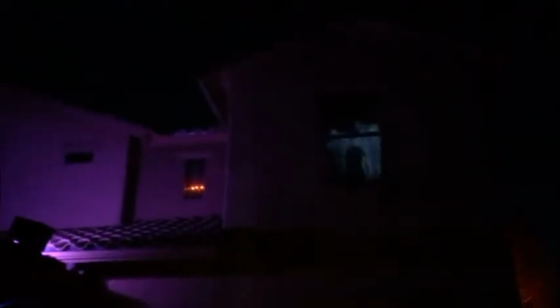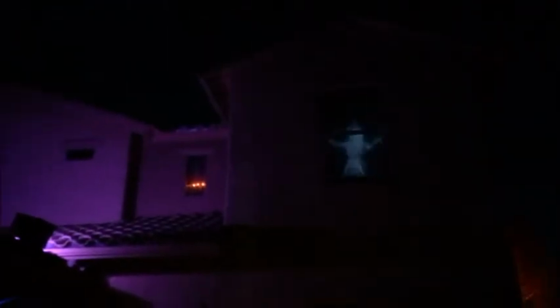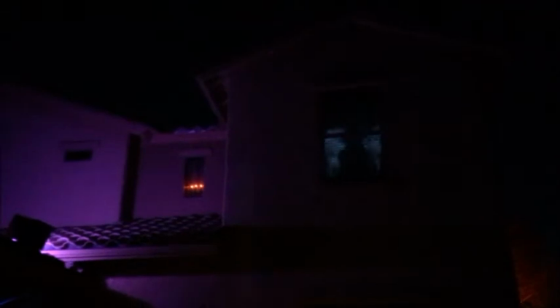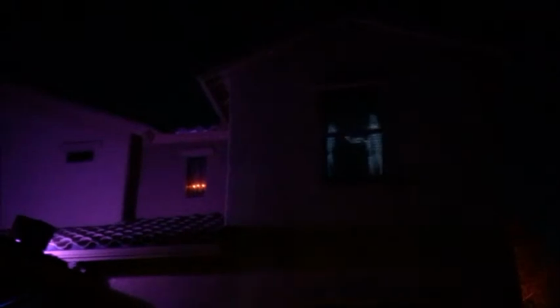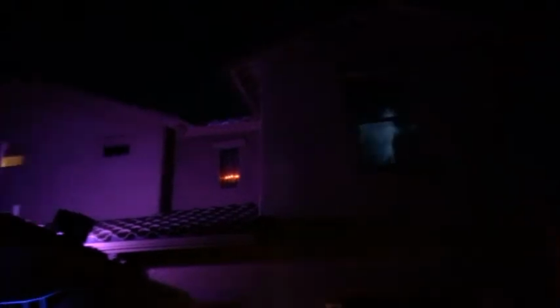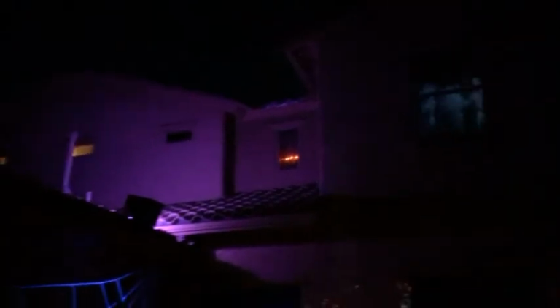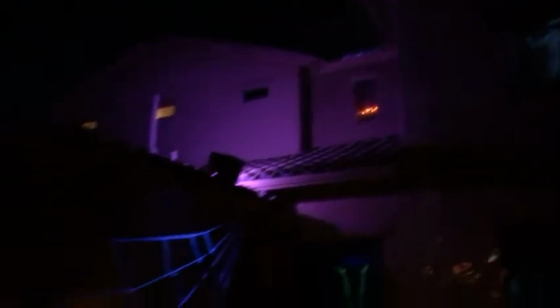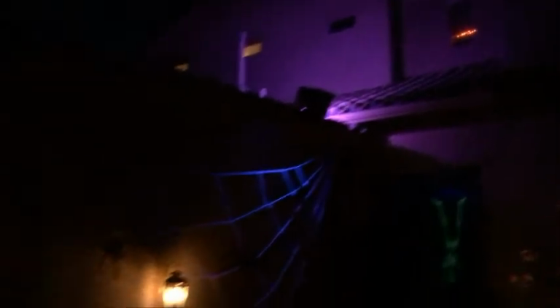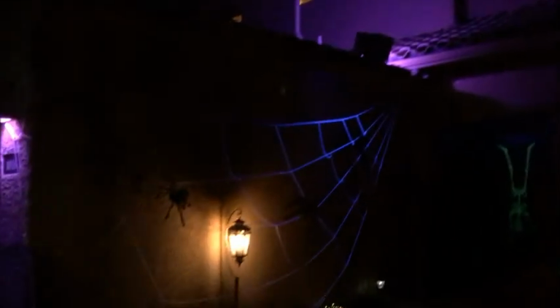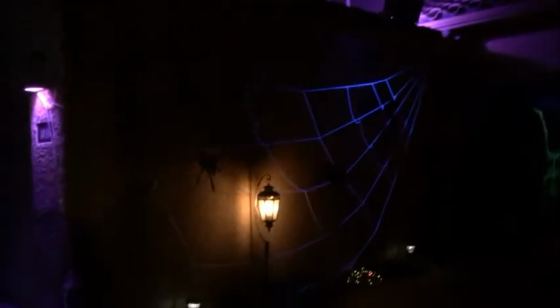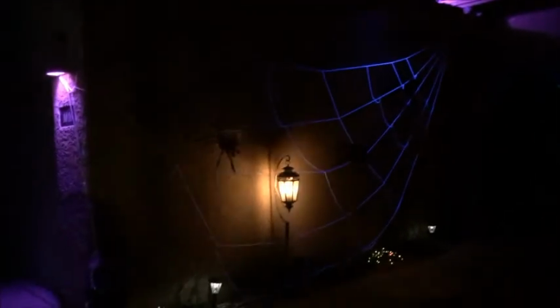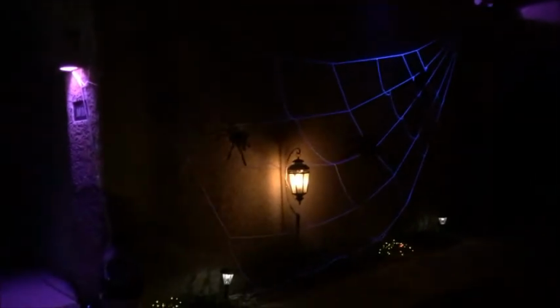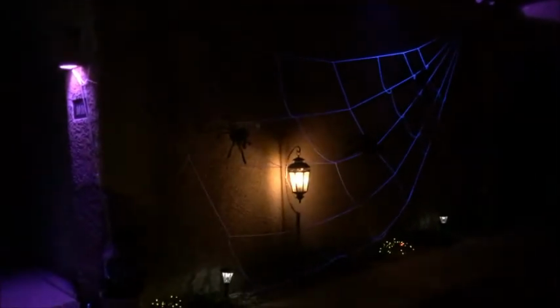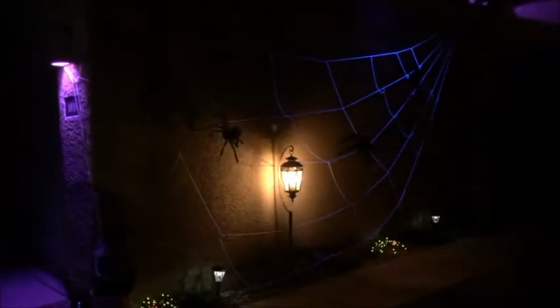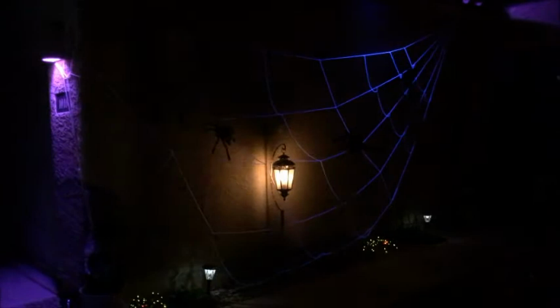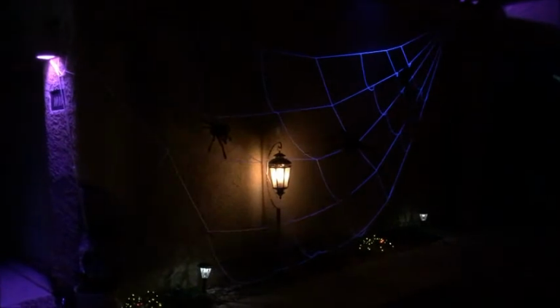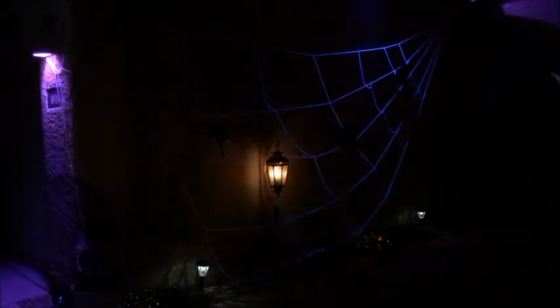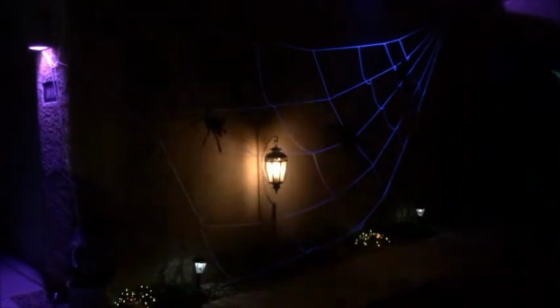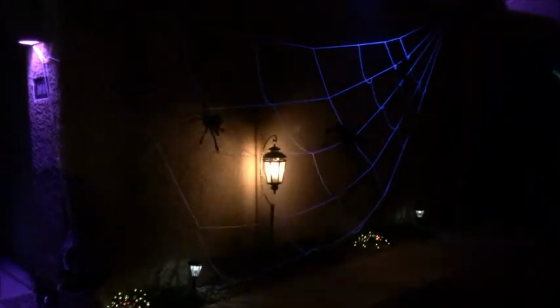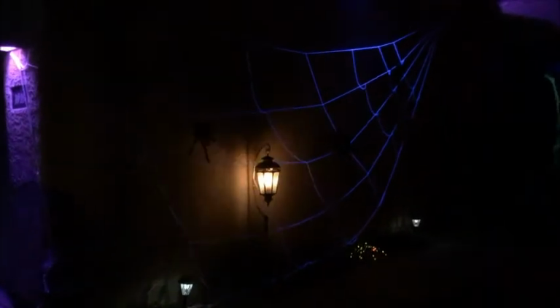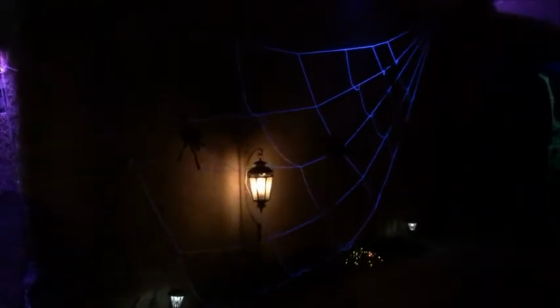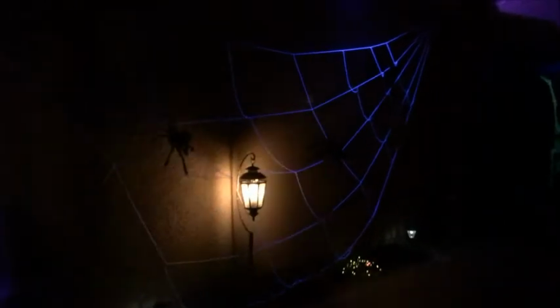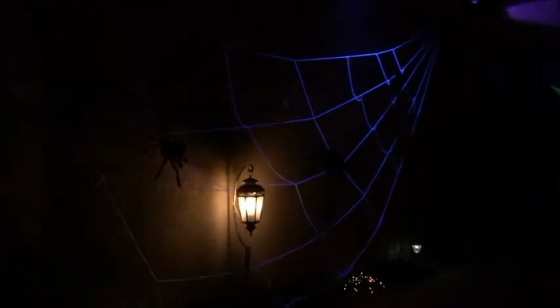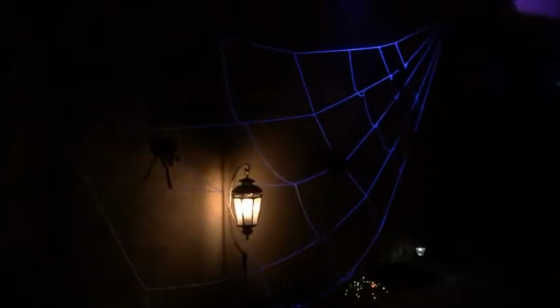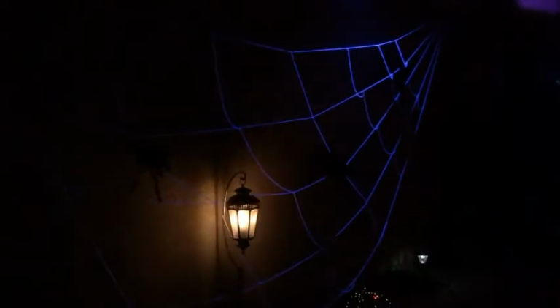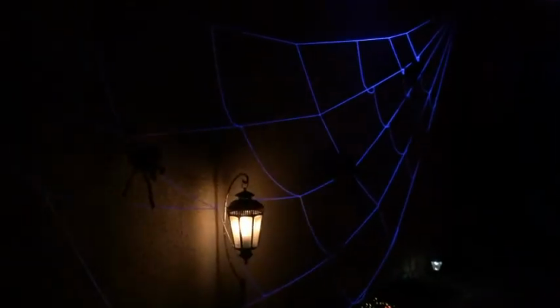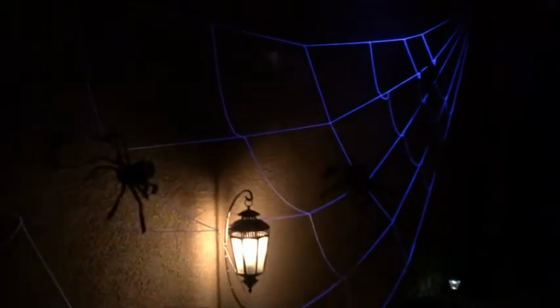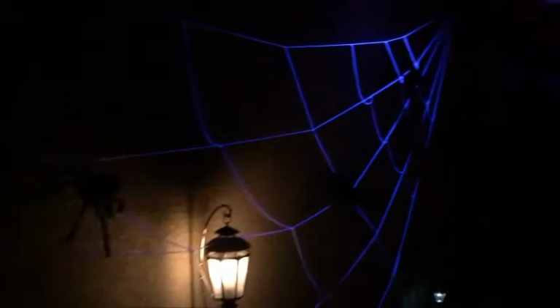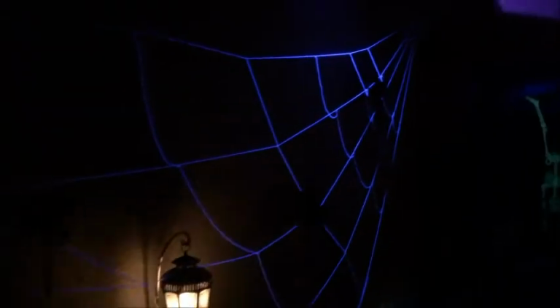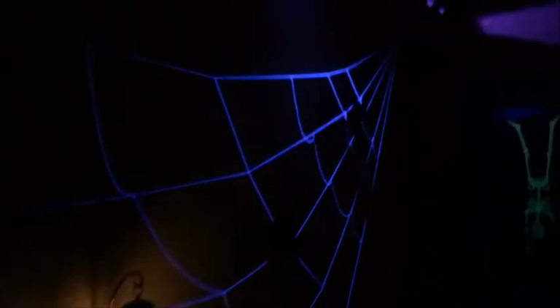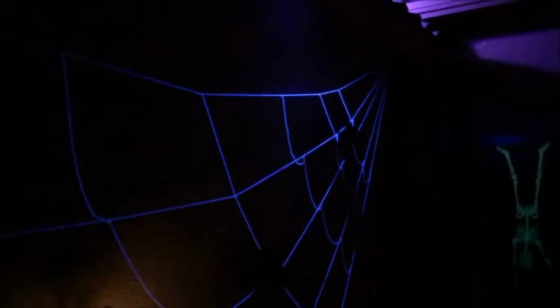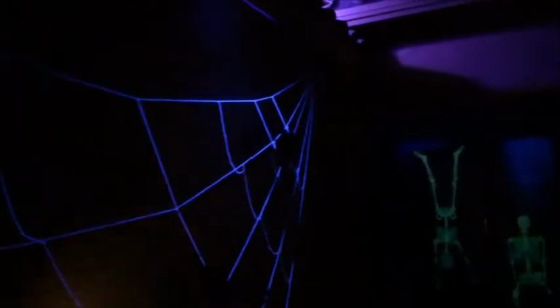Got the projector going in the window upstairs. Got the big spider web here, and I've got a black light on that too.